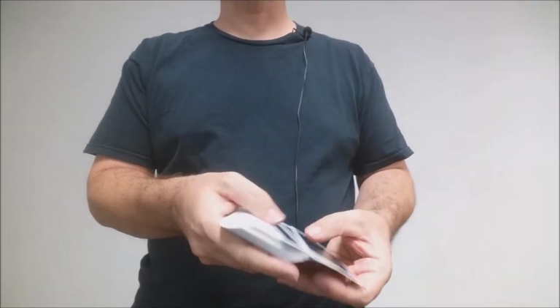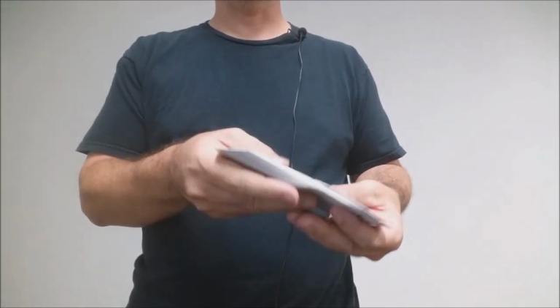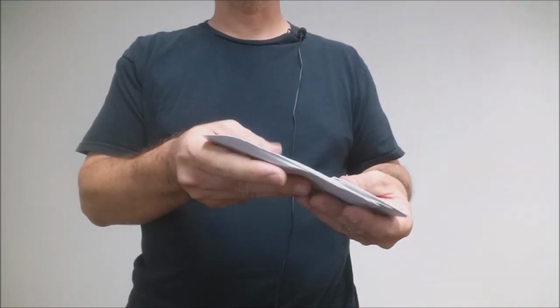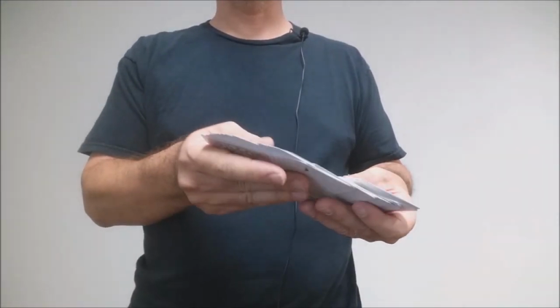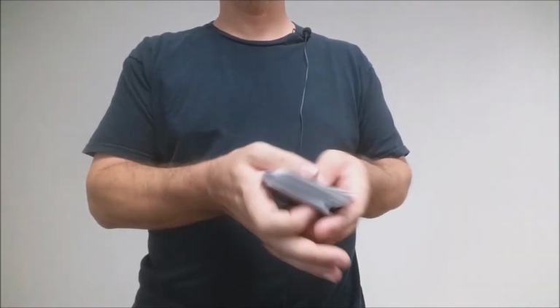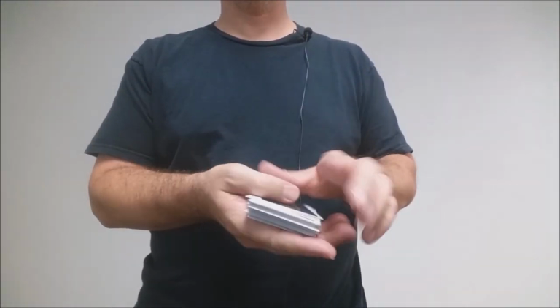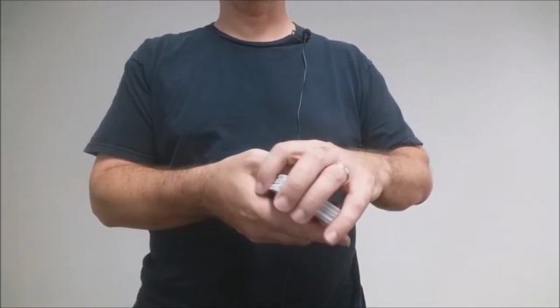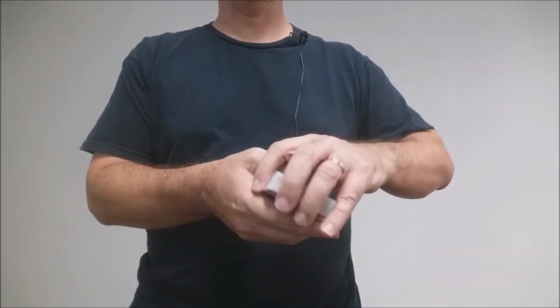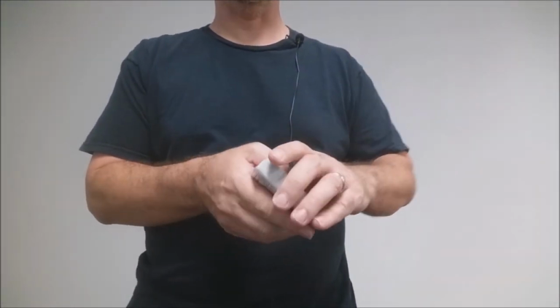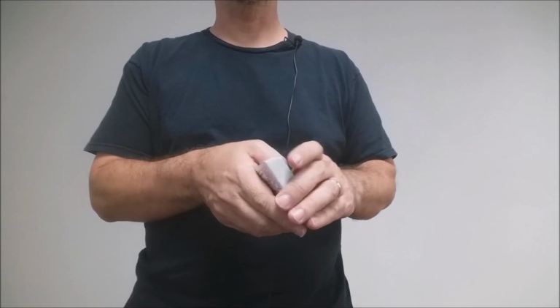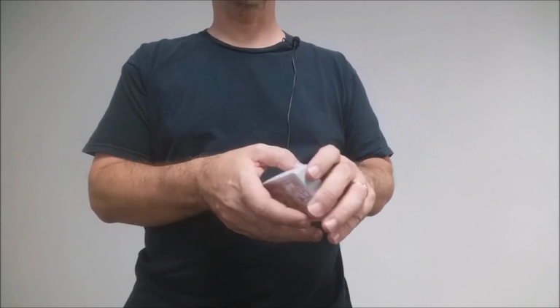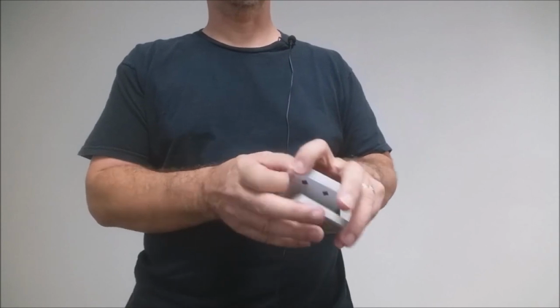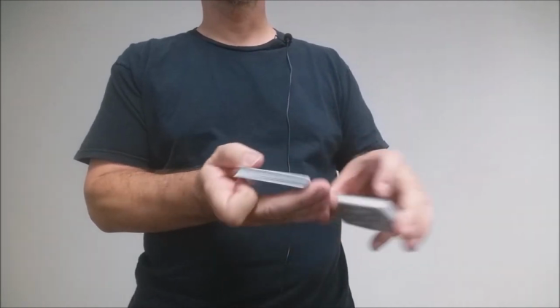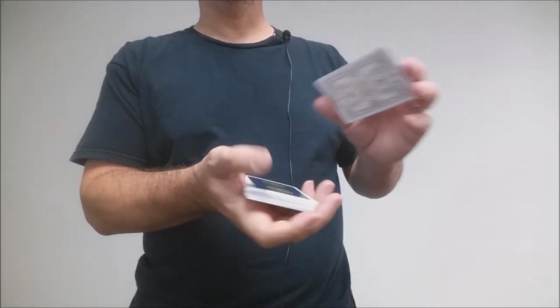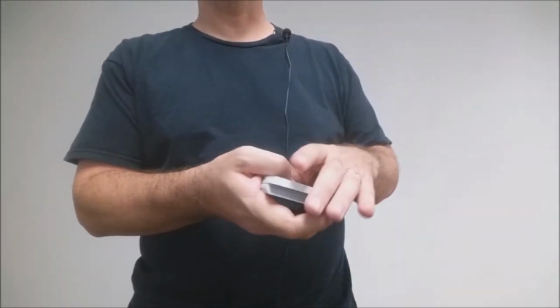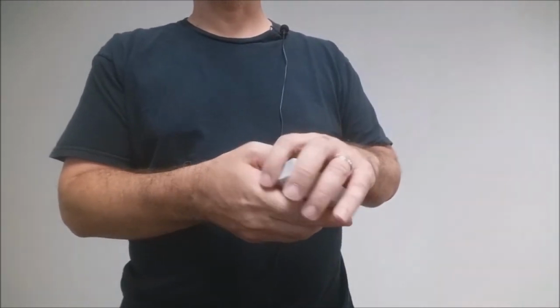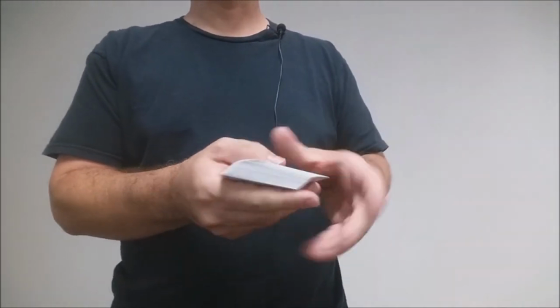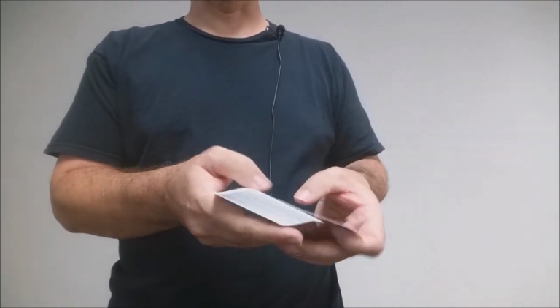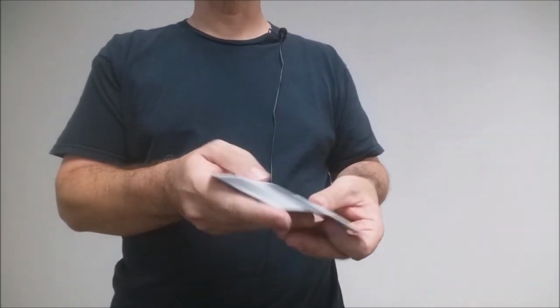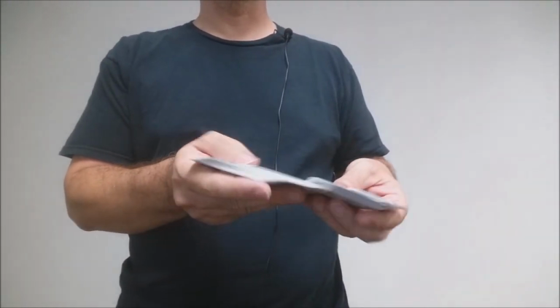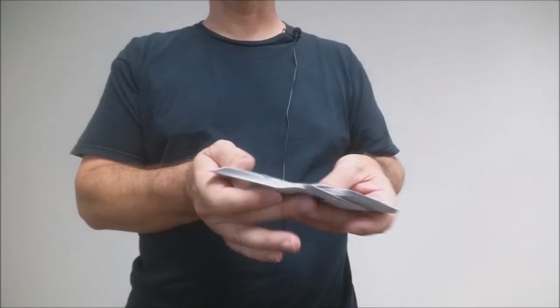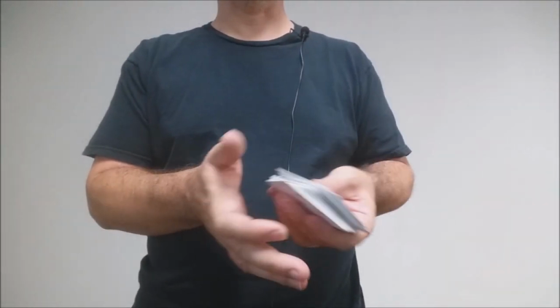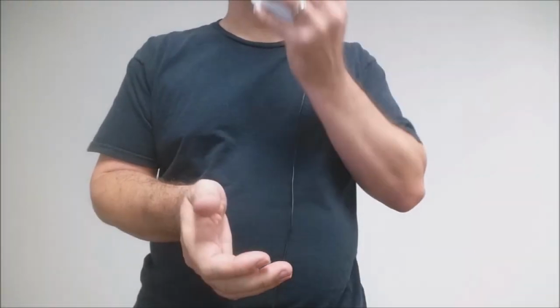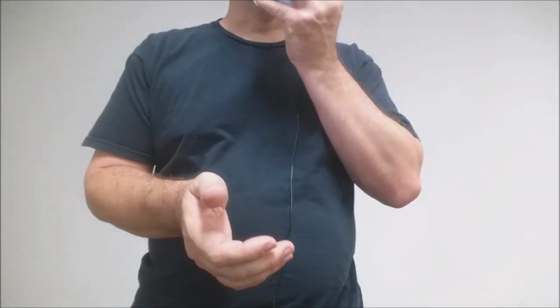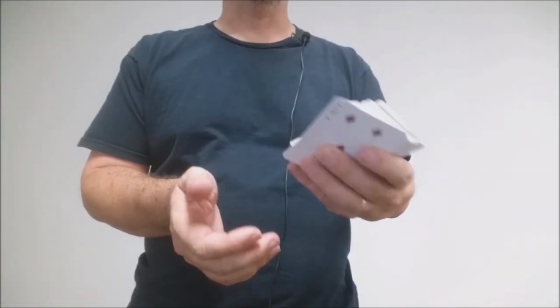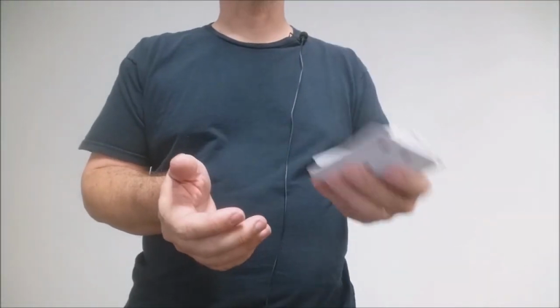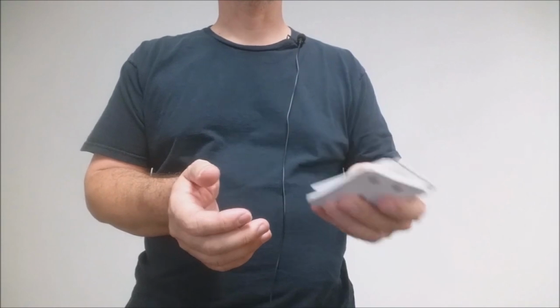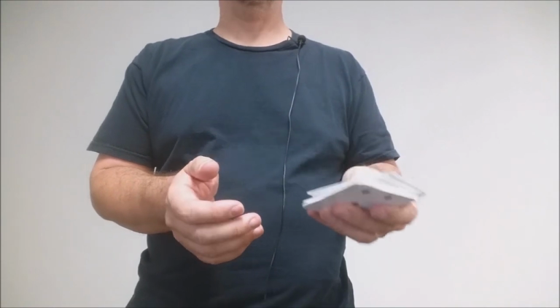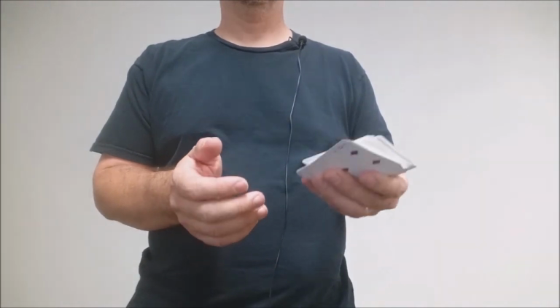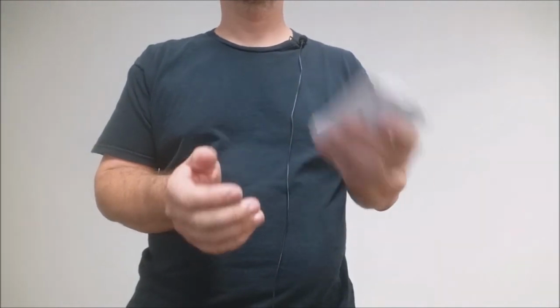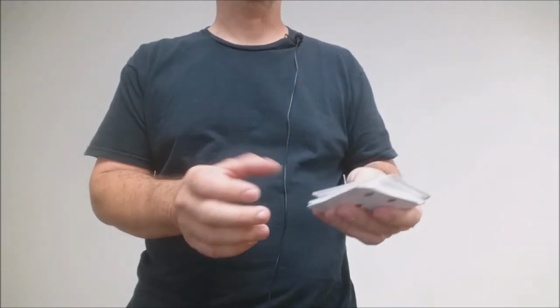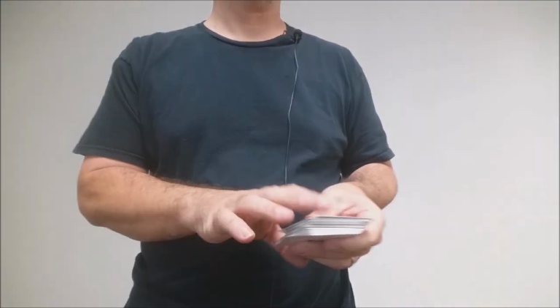The air cushion embossing gives you great glide, great slide, no clumping, great action, wonderful handling, and wonderful smelling playing cards.